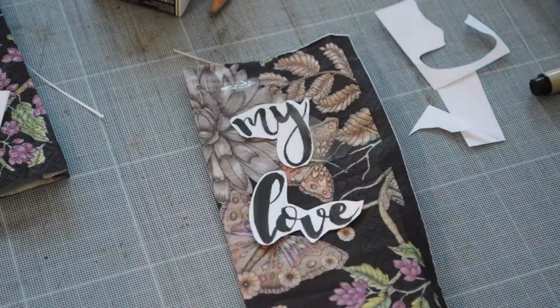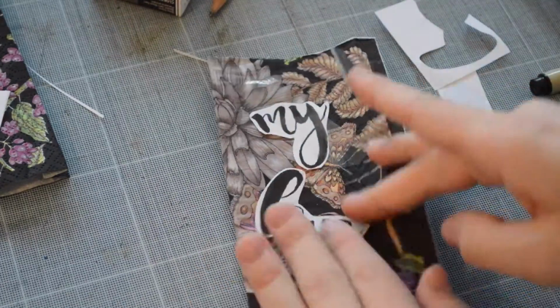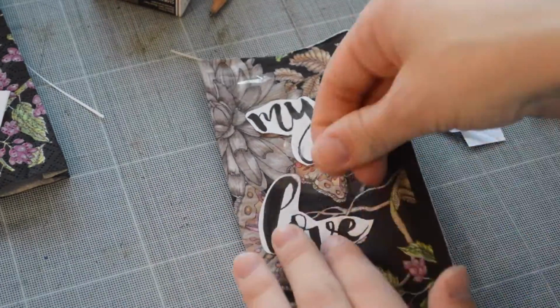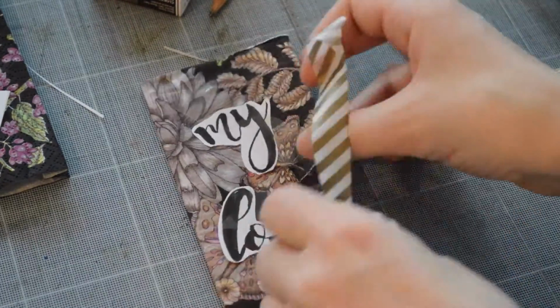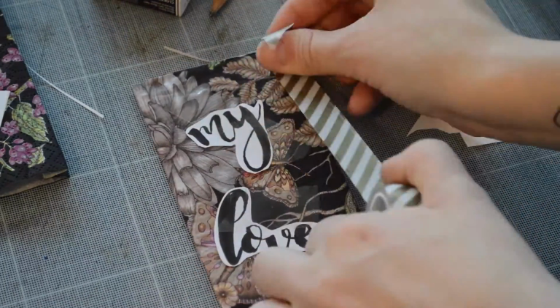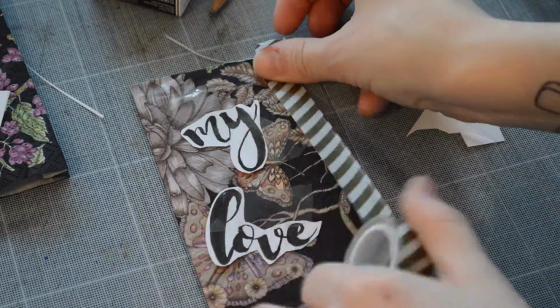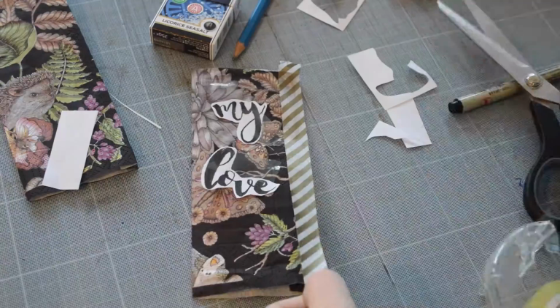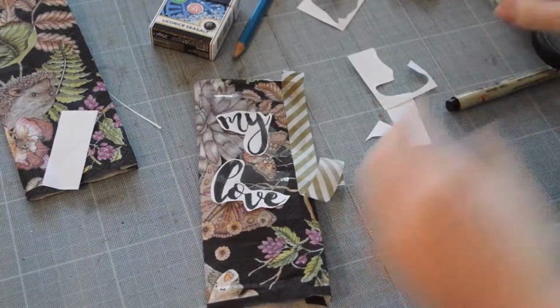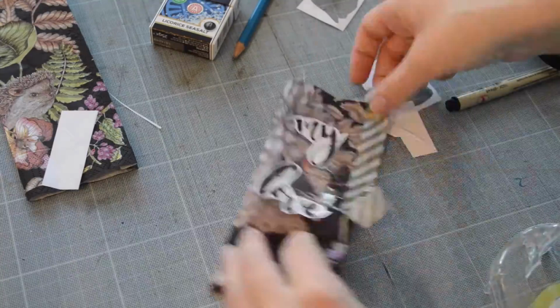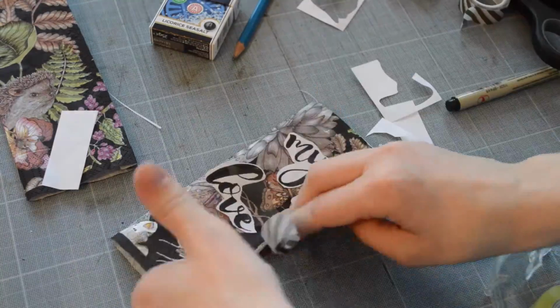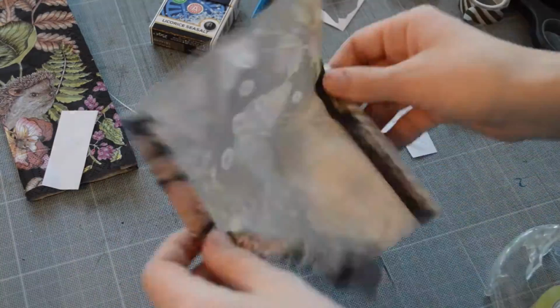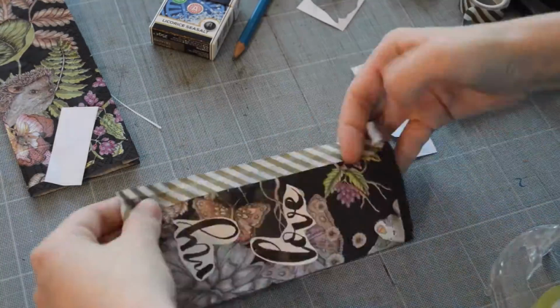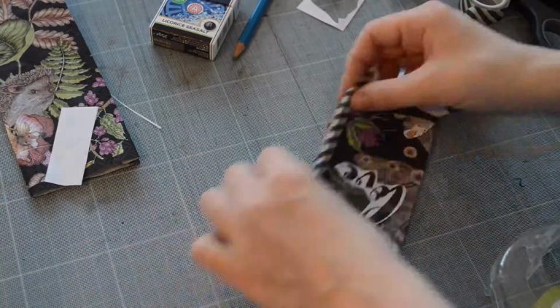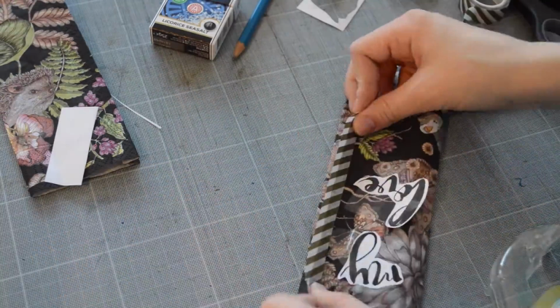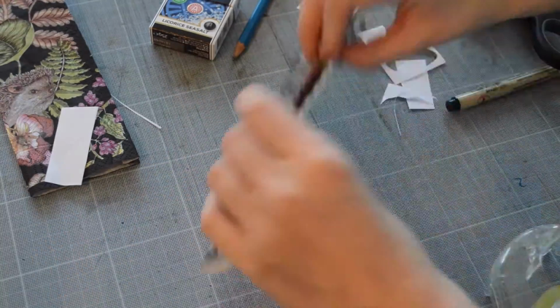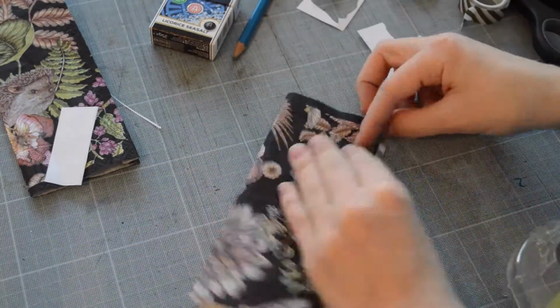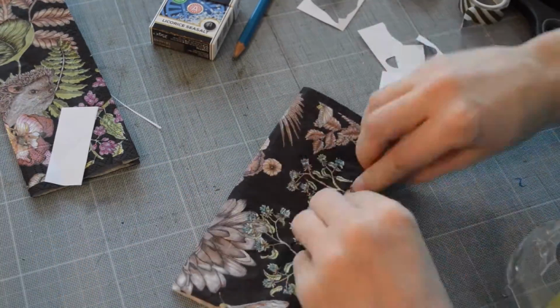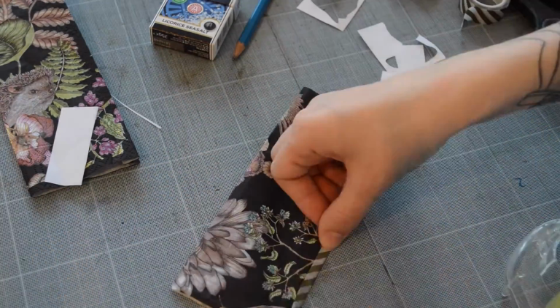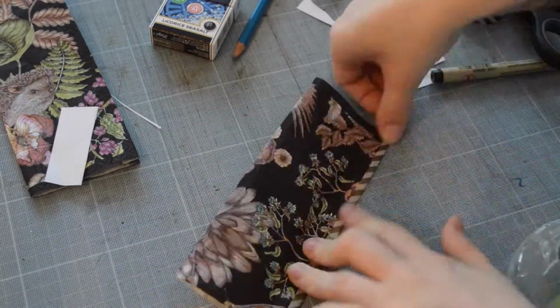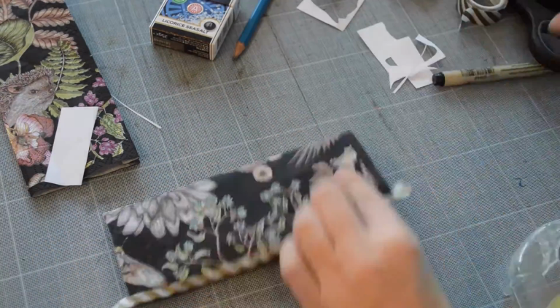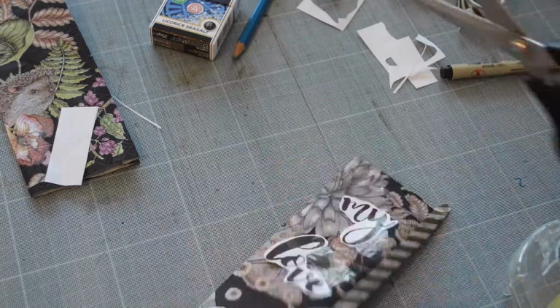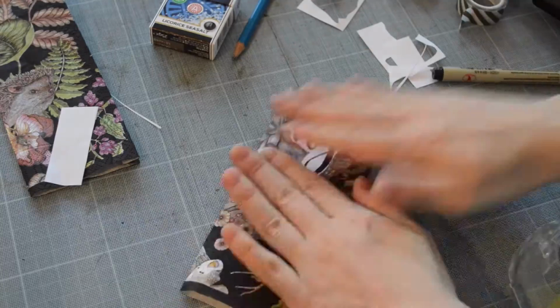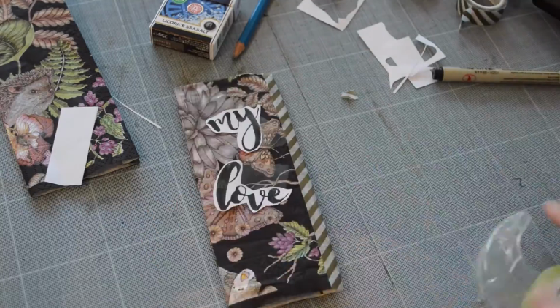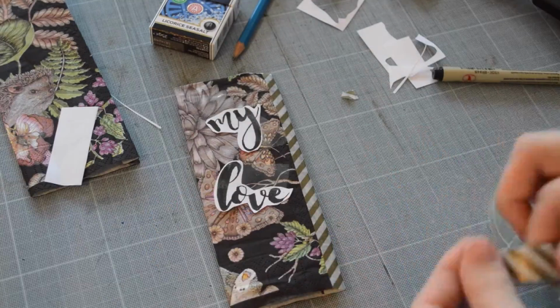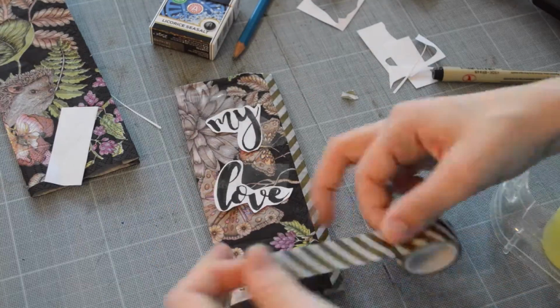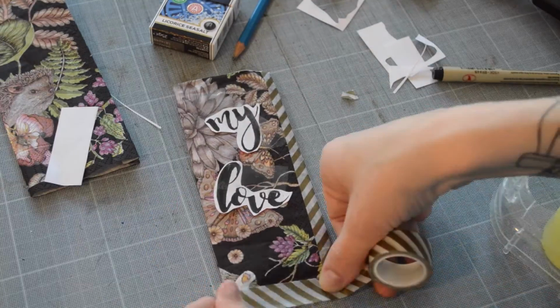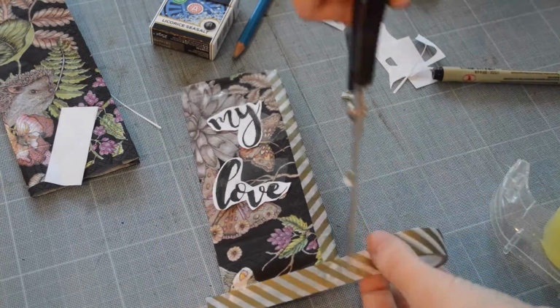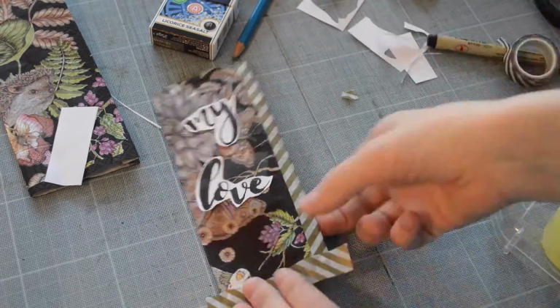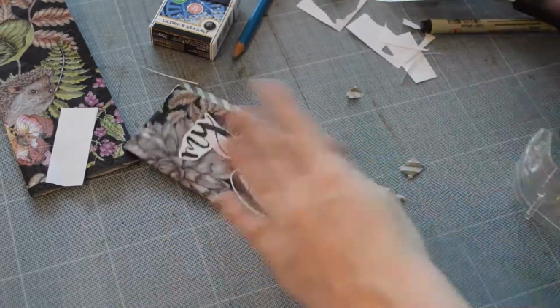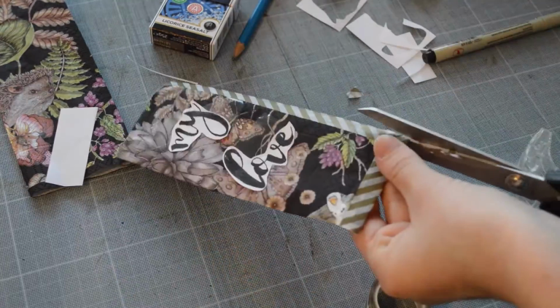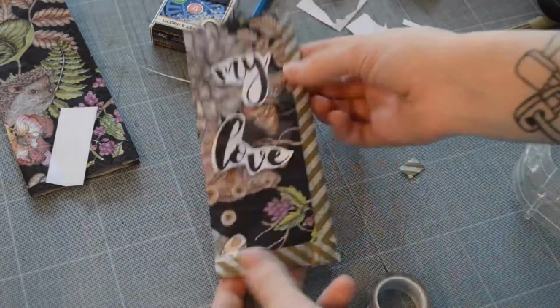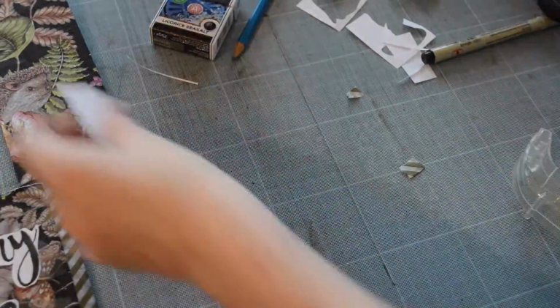I'm also using some washi tape to secure and mostly just decorate, since I'm going to be putting them through the laminator later anyway. Also, I'm sick, so apologies for my voice — I'm going to try to do my best anyway.